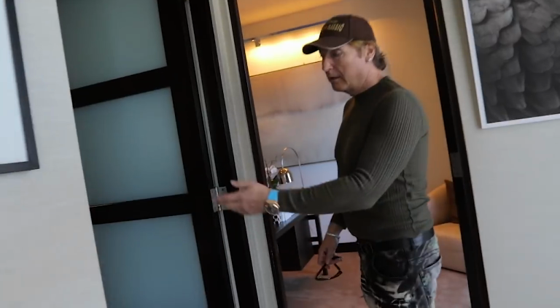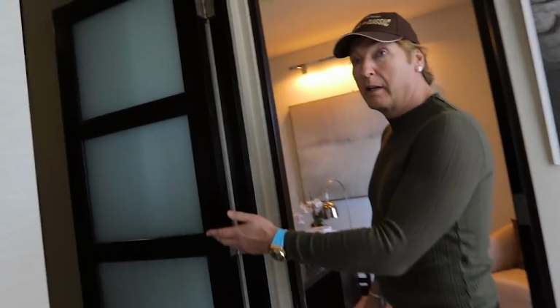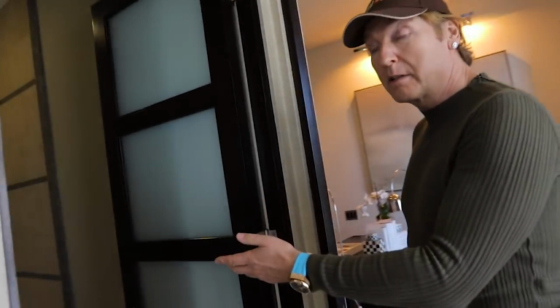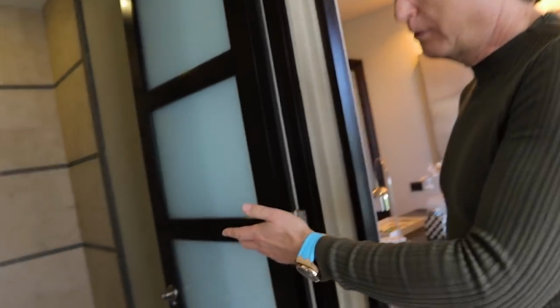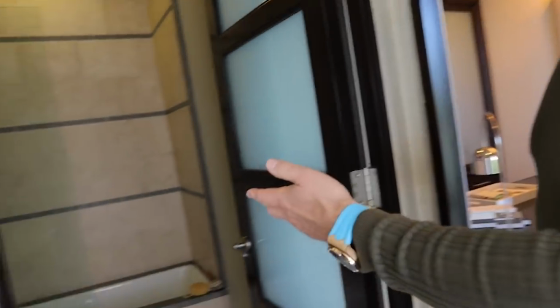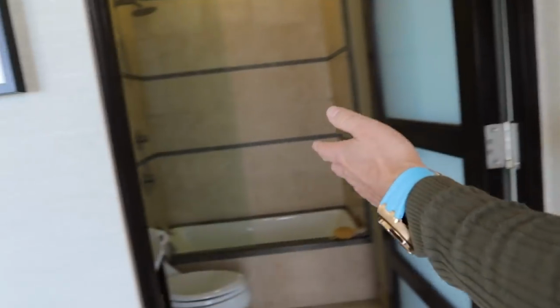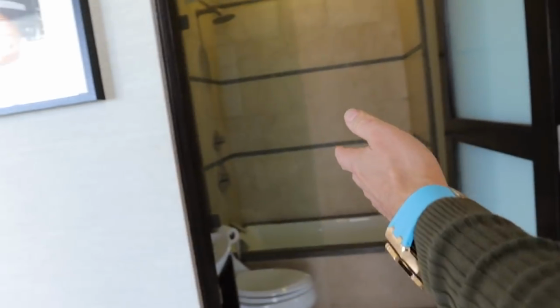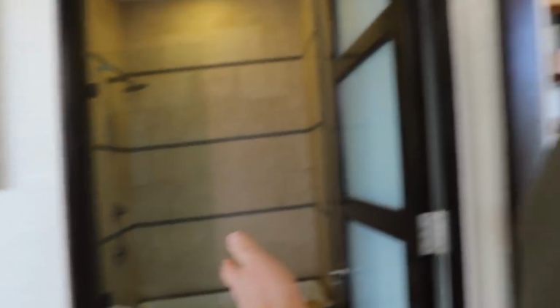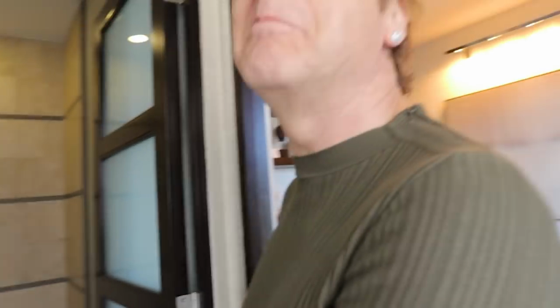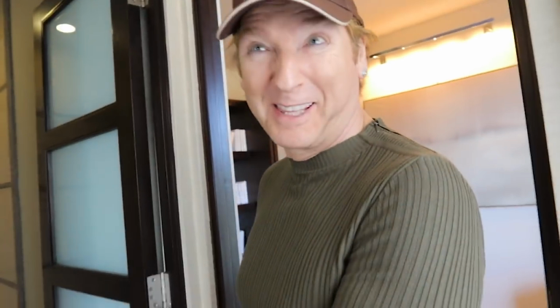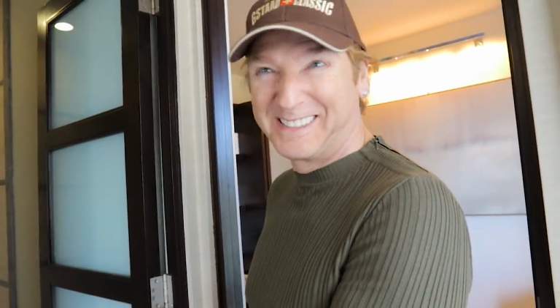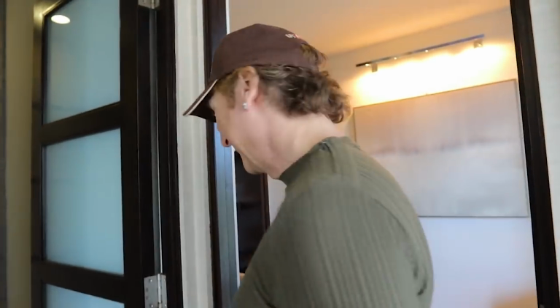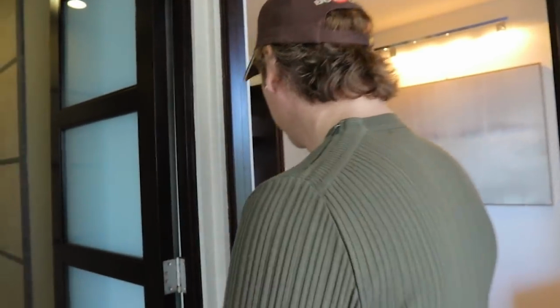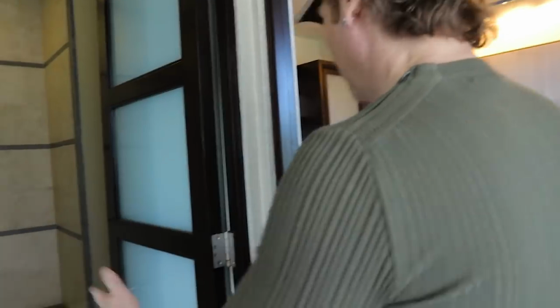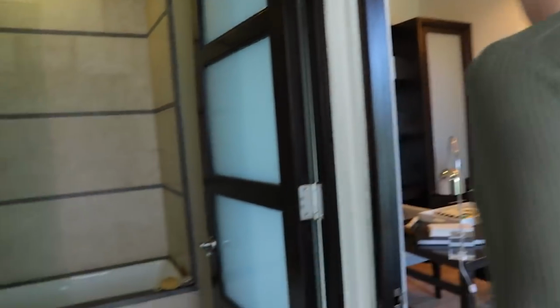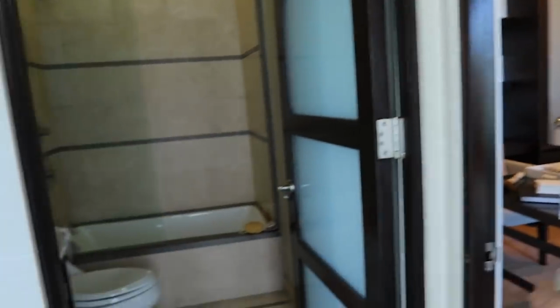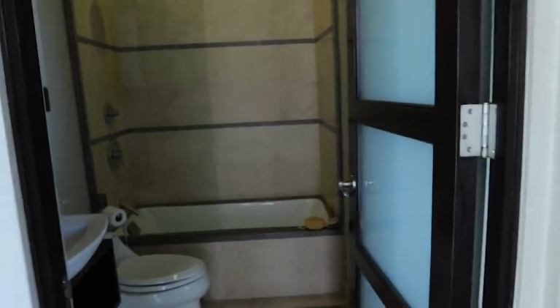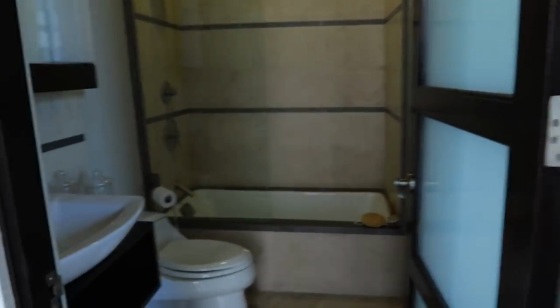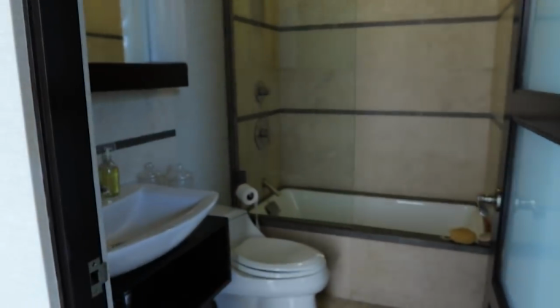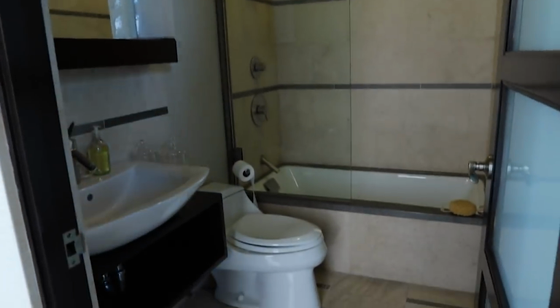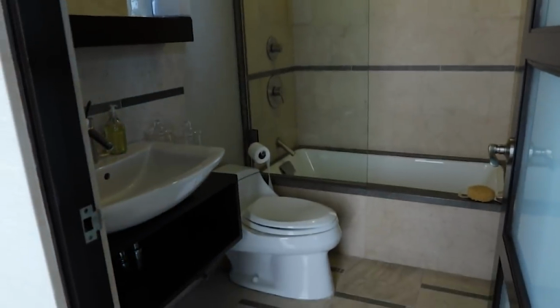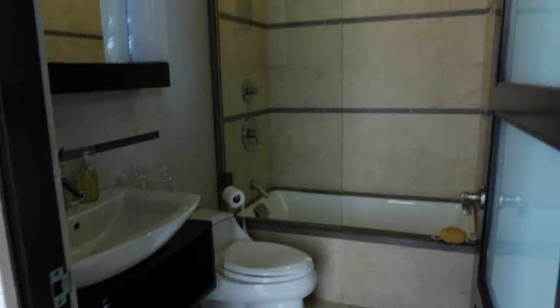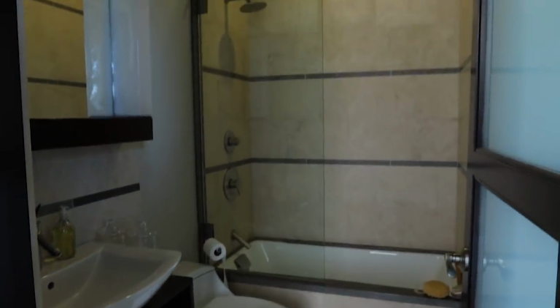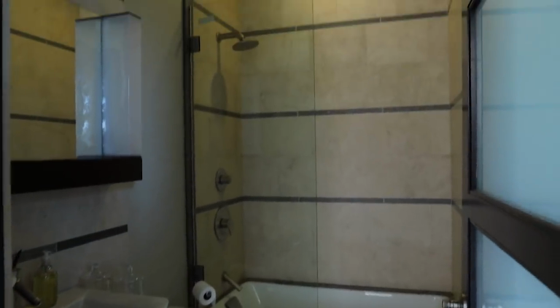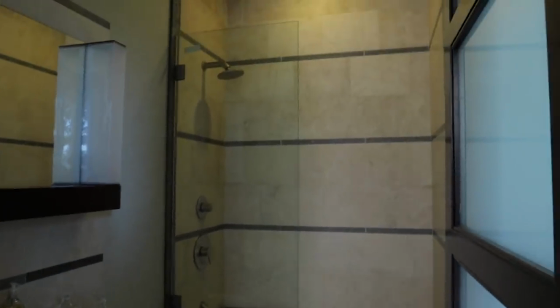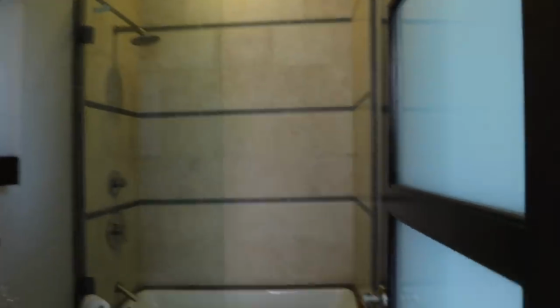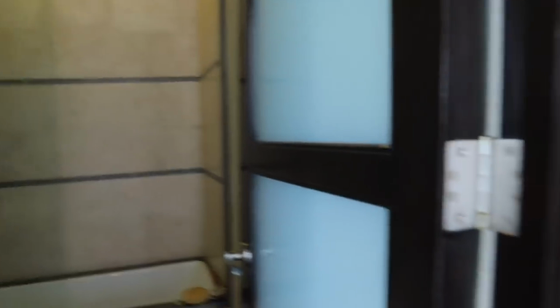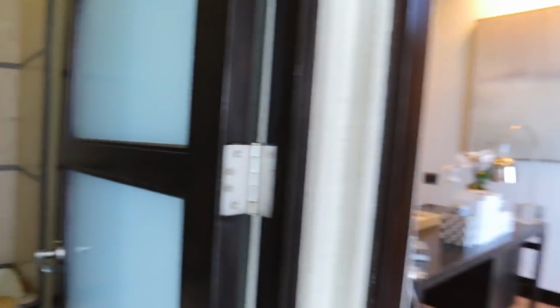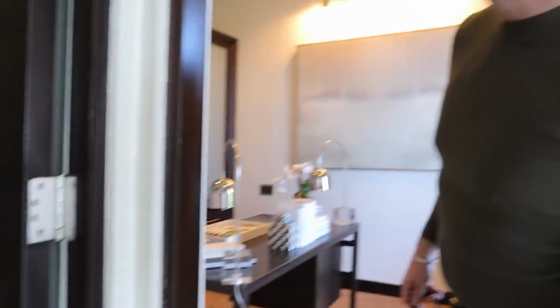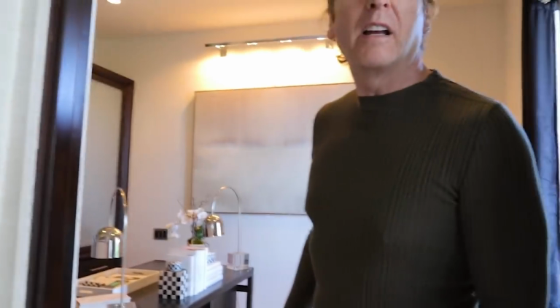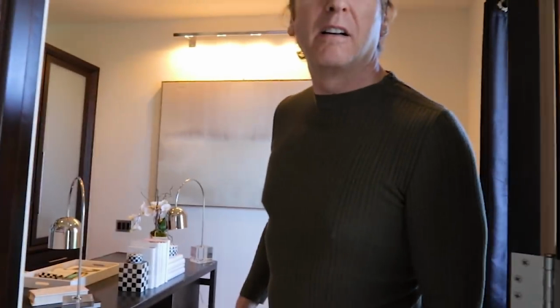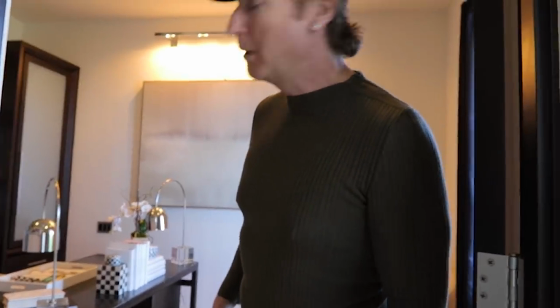And here is a bathroom, in case when you're in the kitchen you need a quick bathroom. This is for... I don't know what I'm assuming. Why would you put a bathtub there?